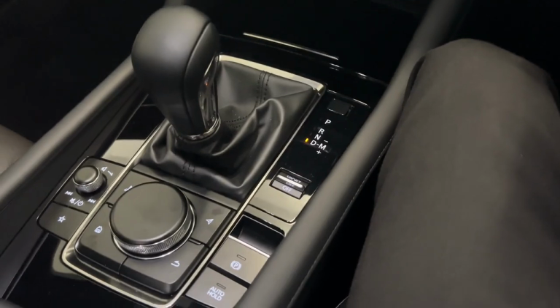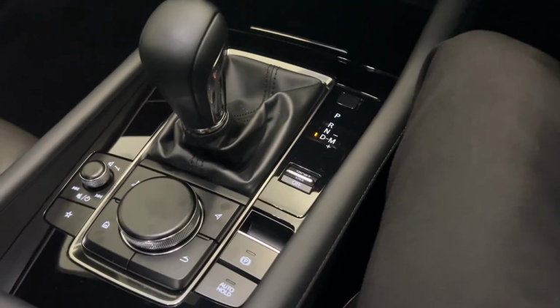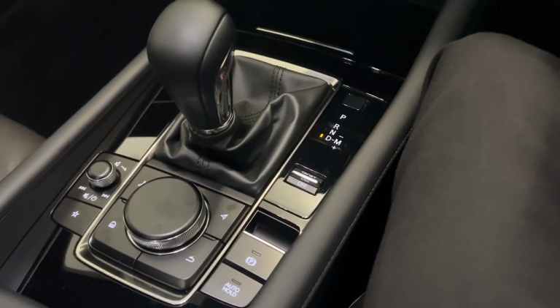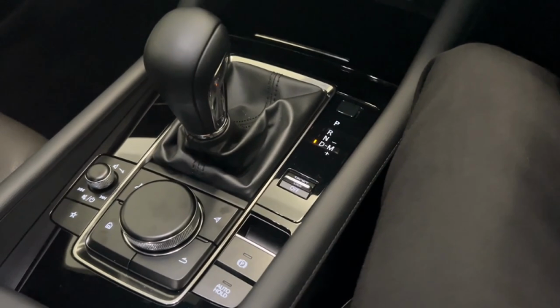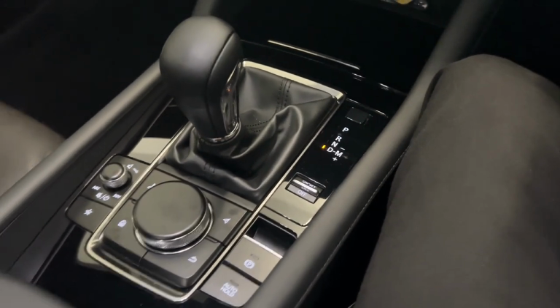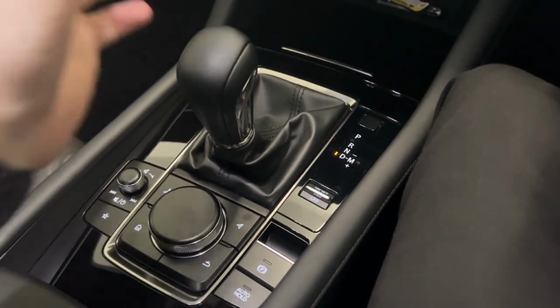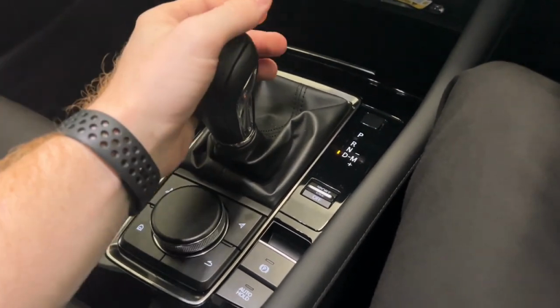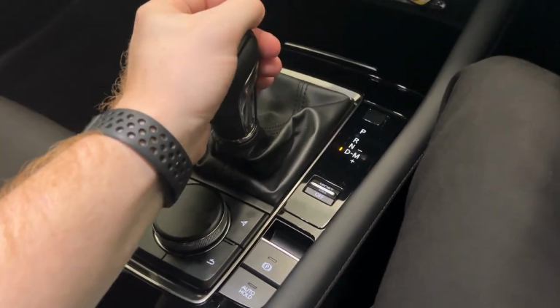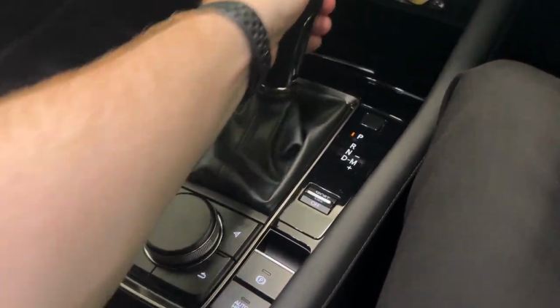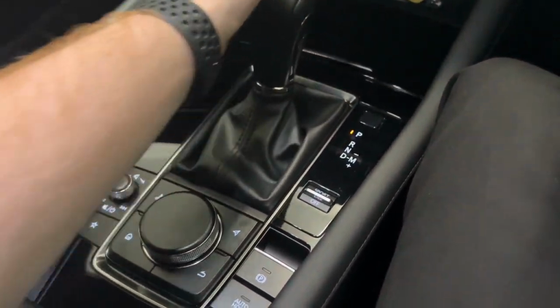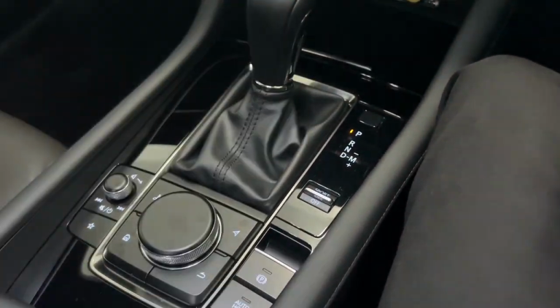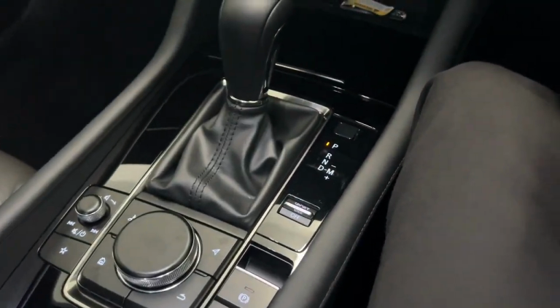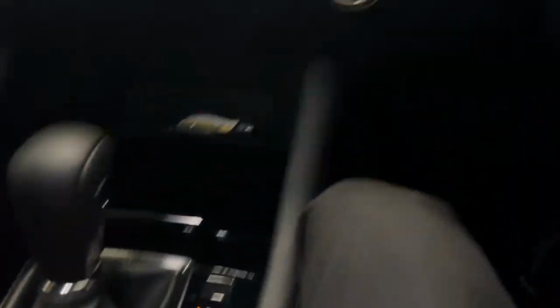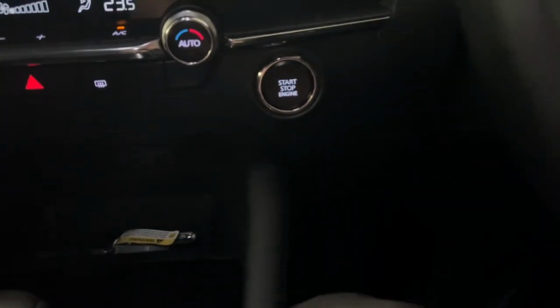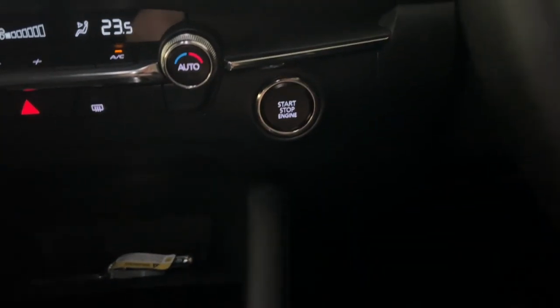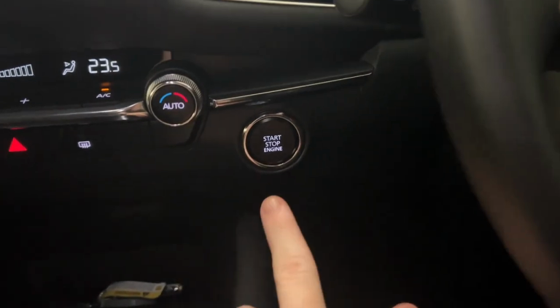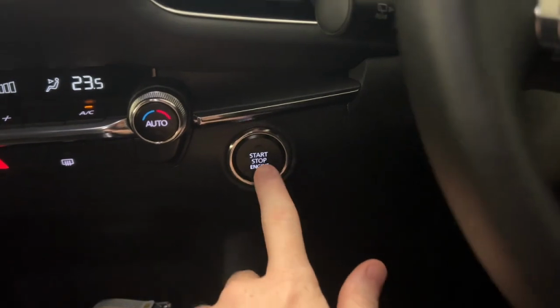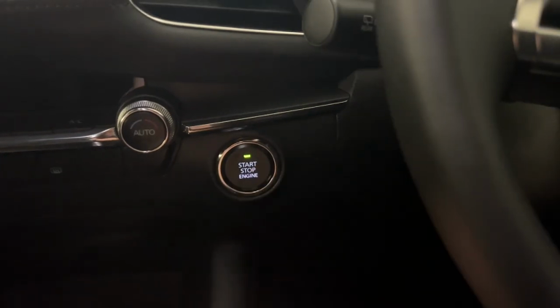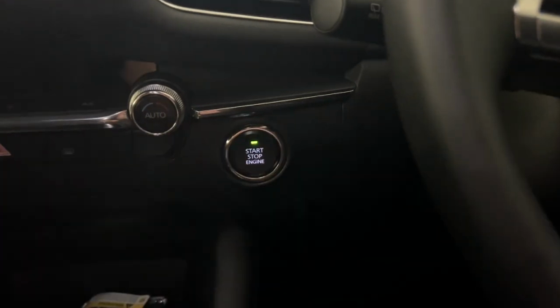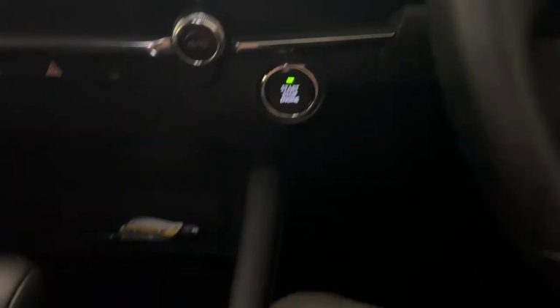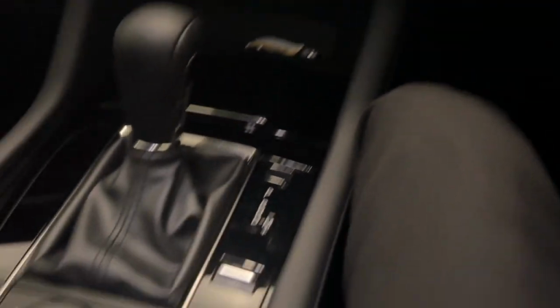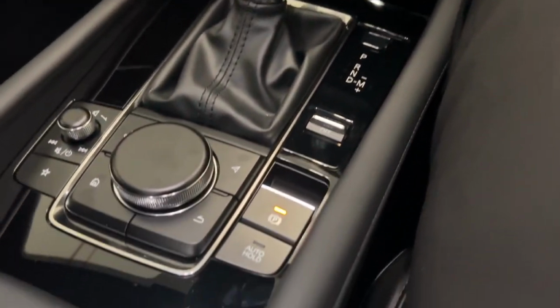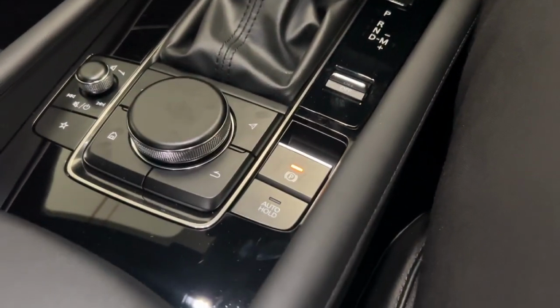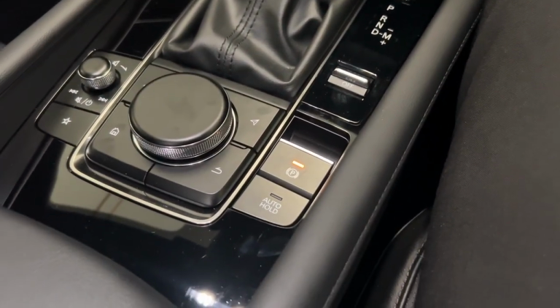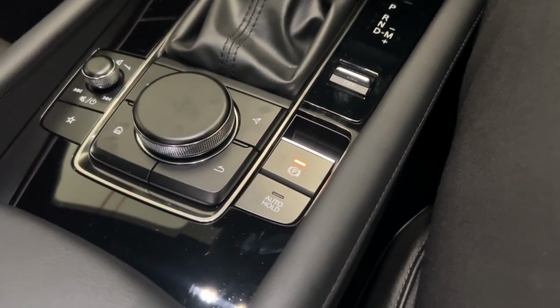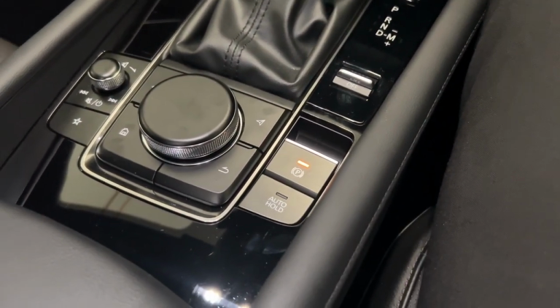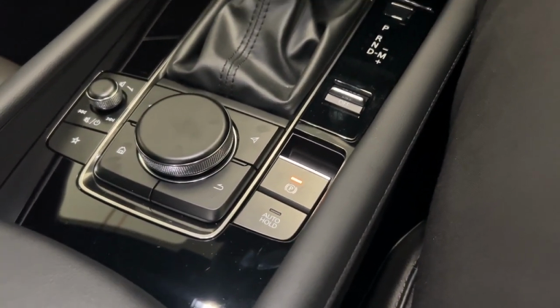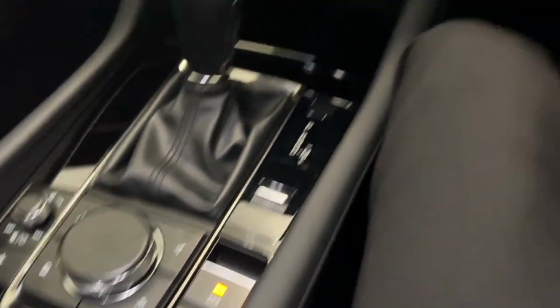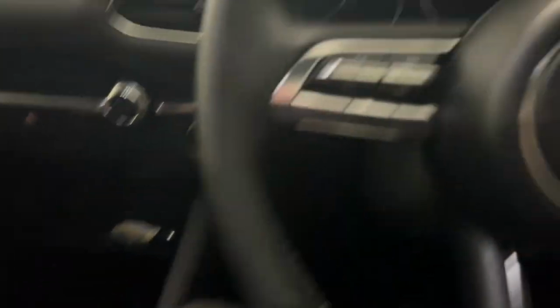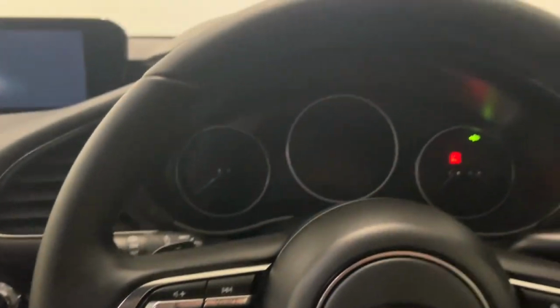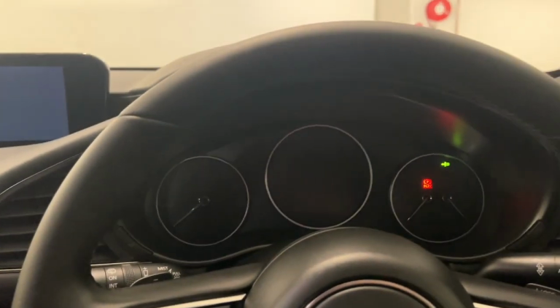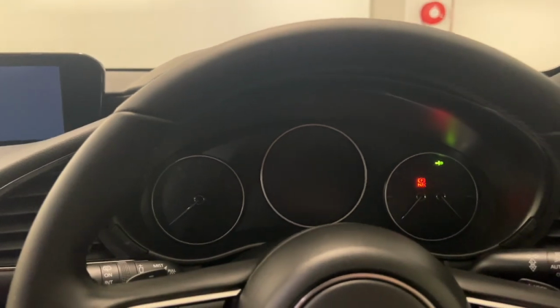As mentioned earlier, when it comes time to turn the car off, you just put her into park, and when you hit the engine button, the engine turns off, the handbrake comes on, and you're ready to exit the vehicle.